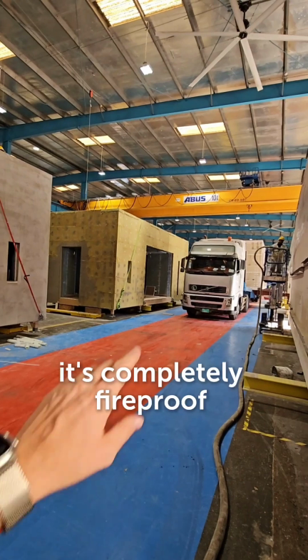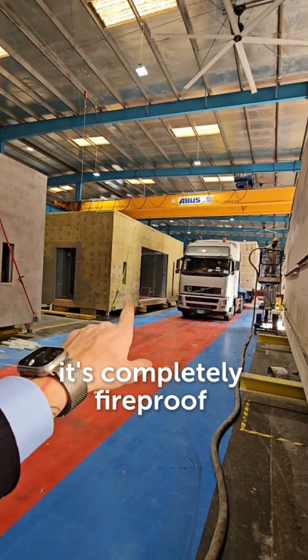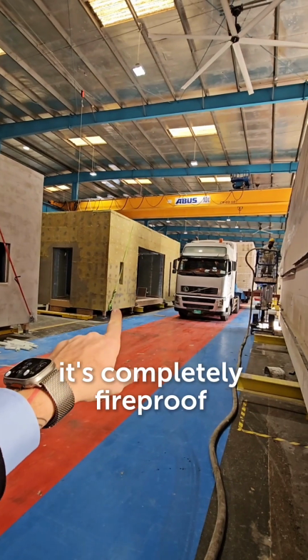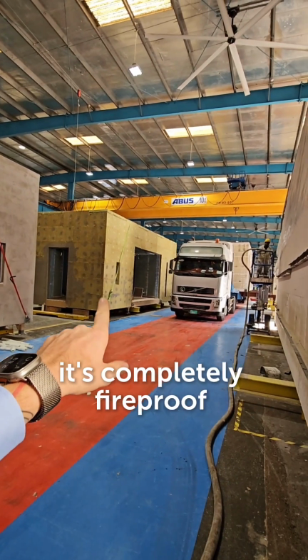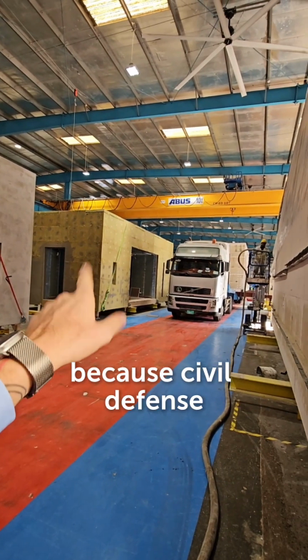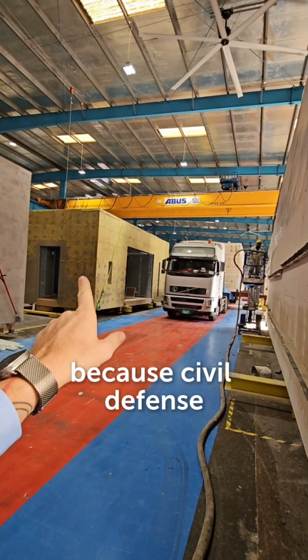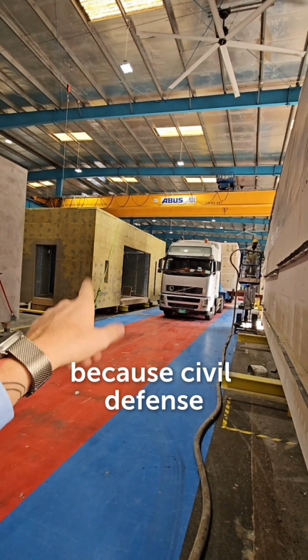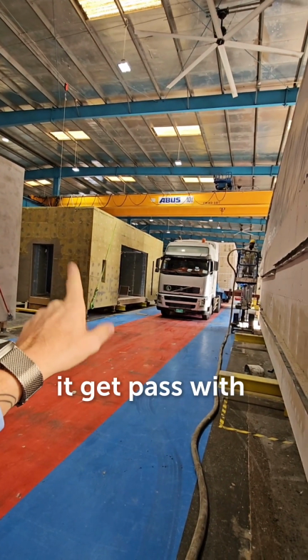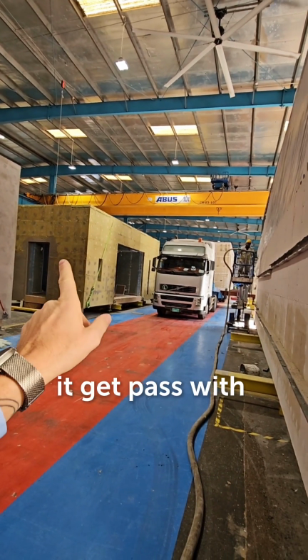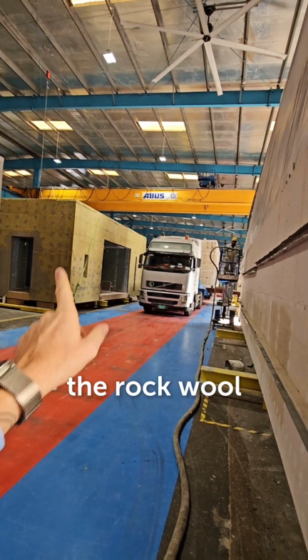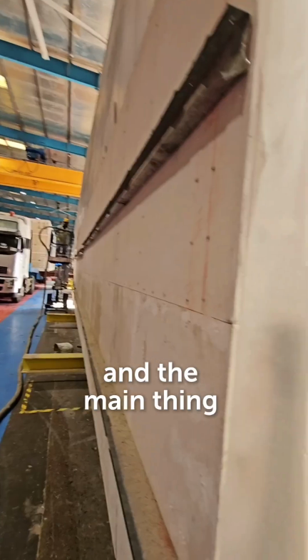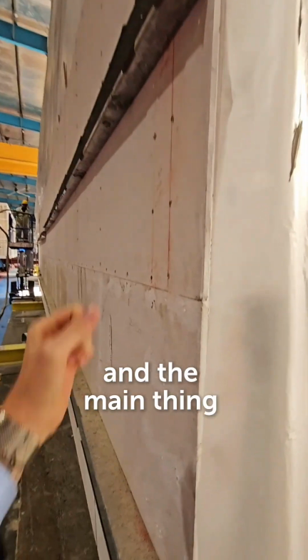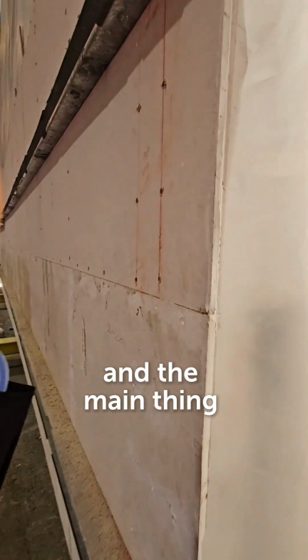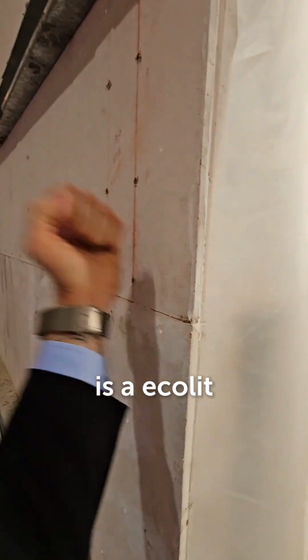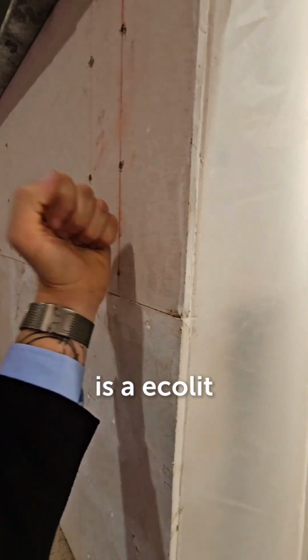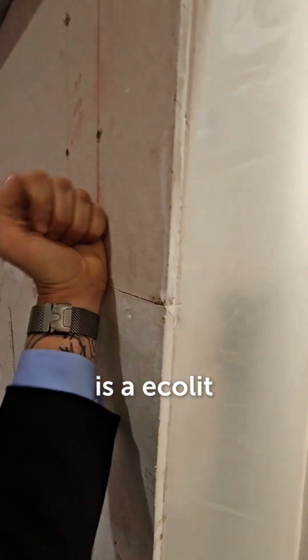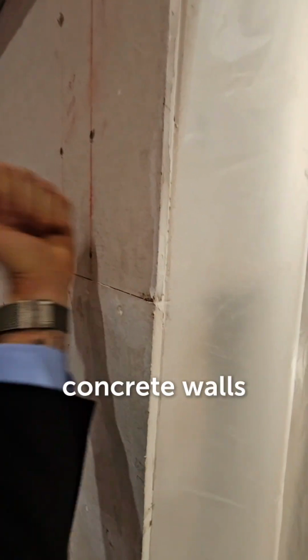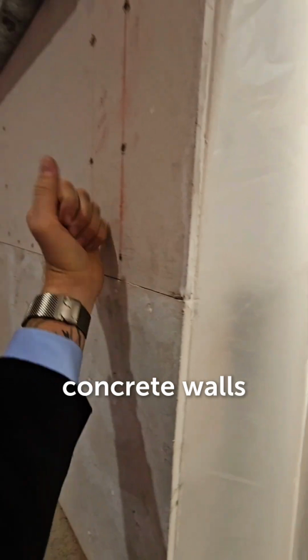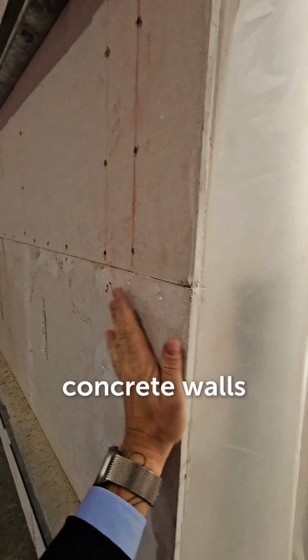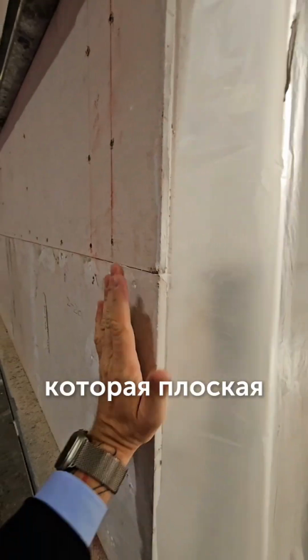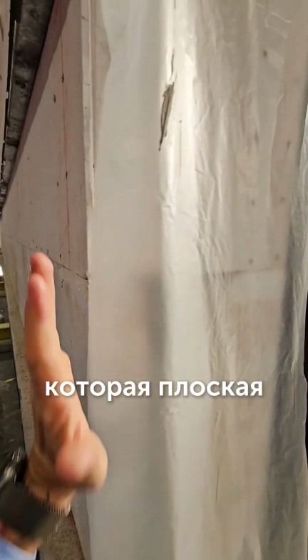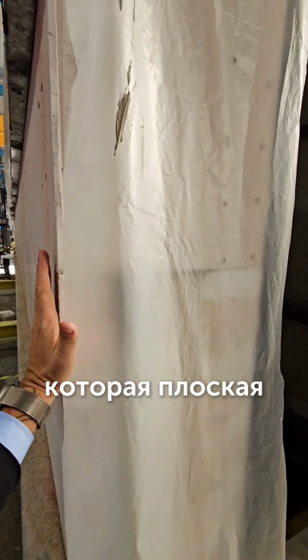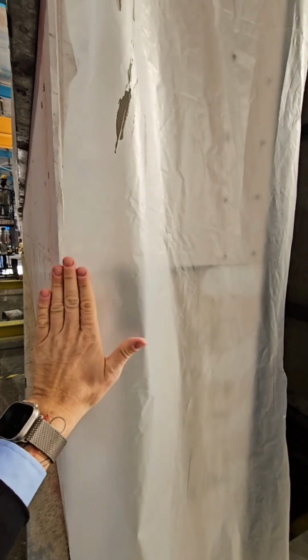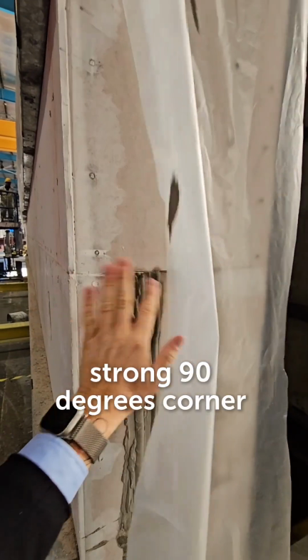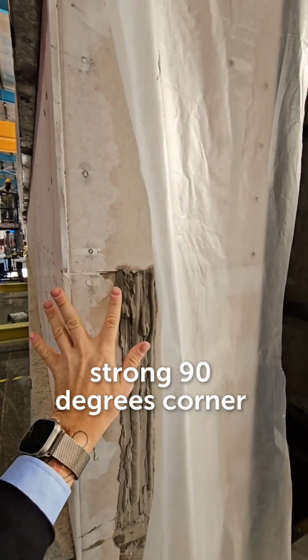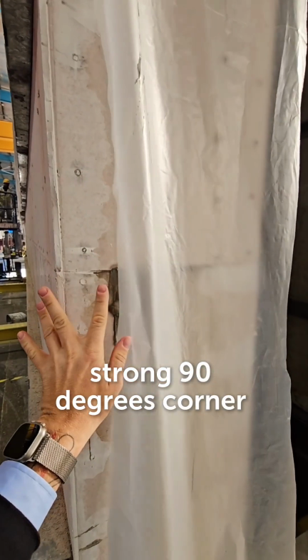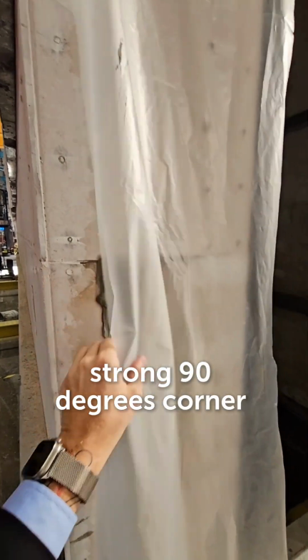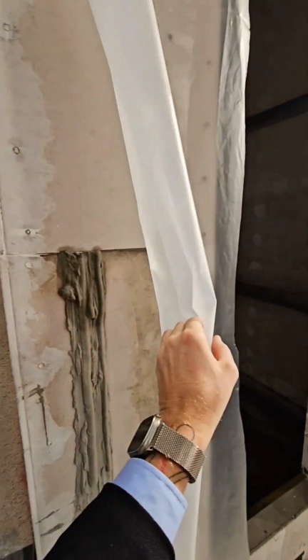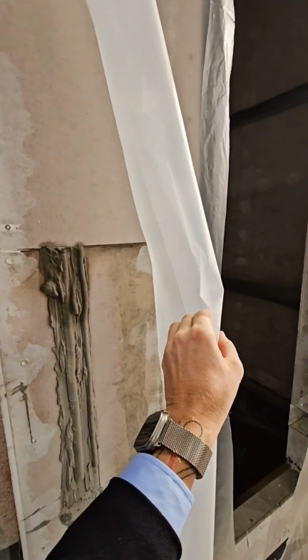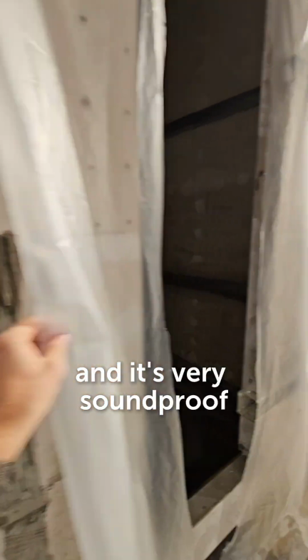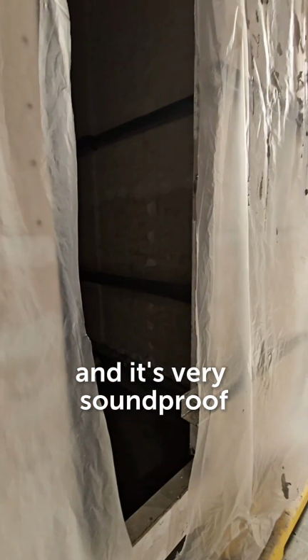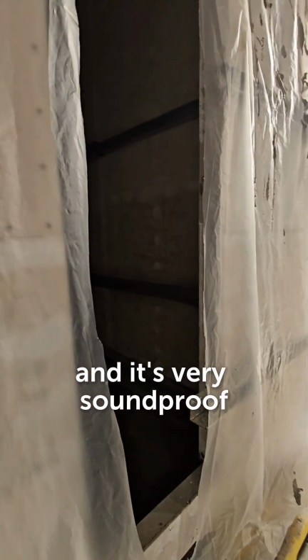It's completely fireproof because civil defense will be satisfied with the rock wall. The main thing is the Ecolit concrete walls, which are flat, with strong 90-degree corners, and it's very soundproof.